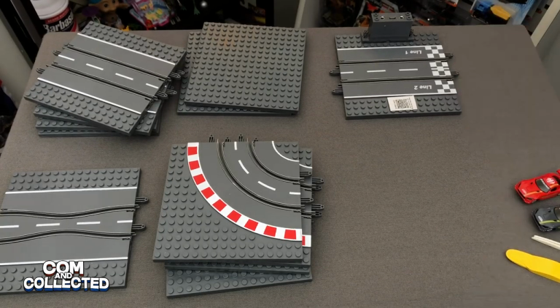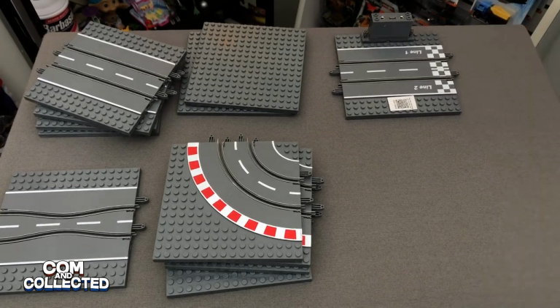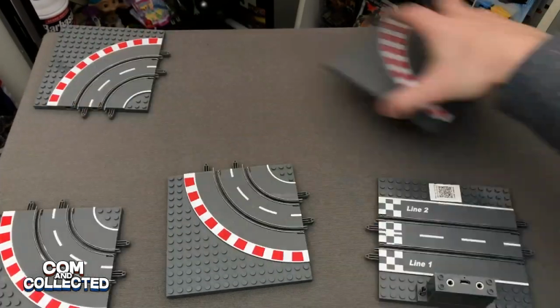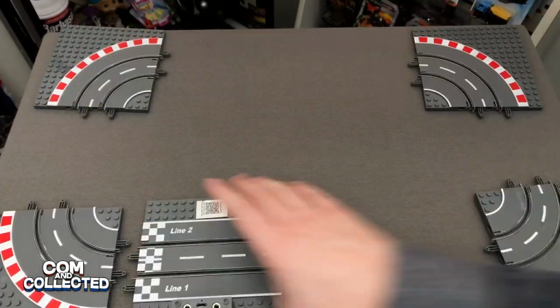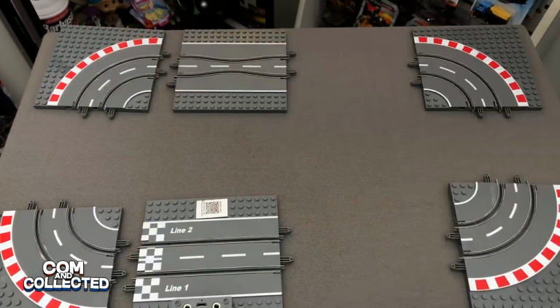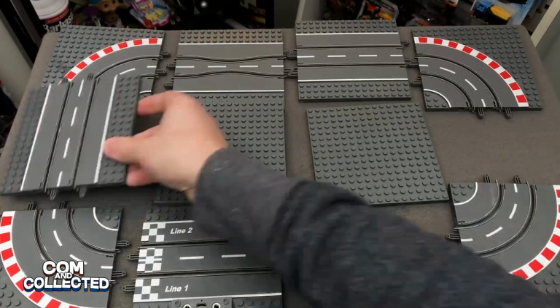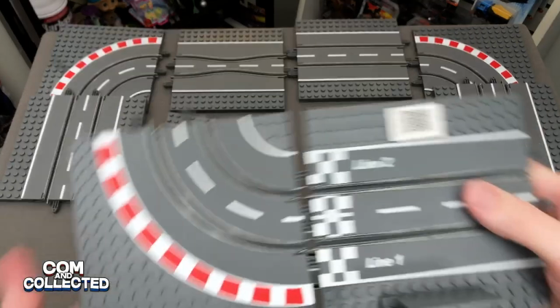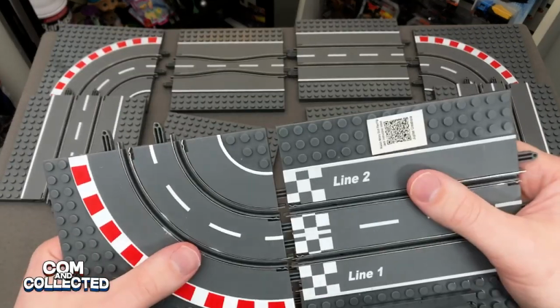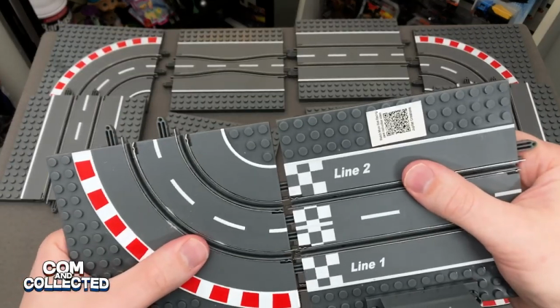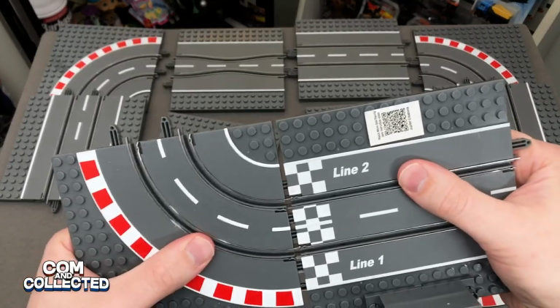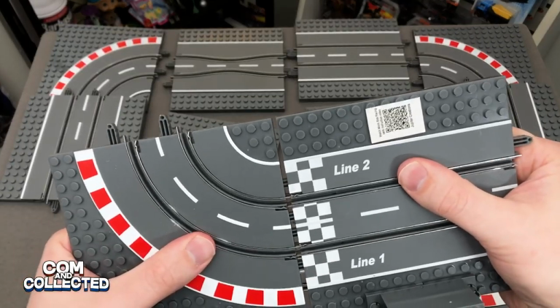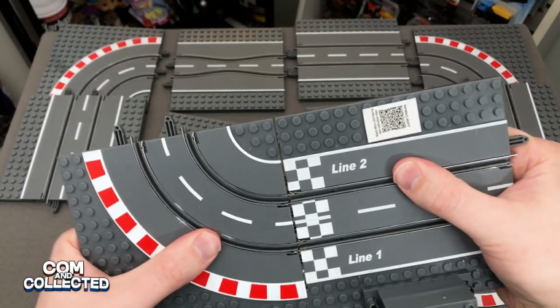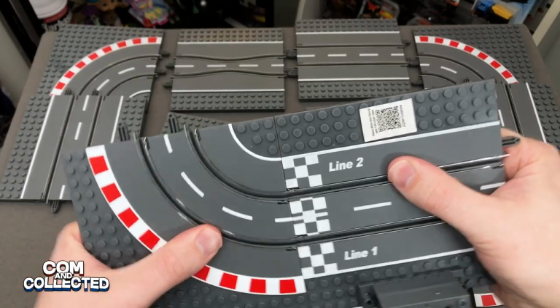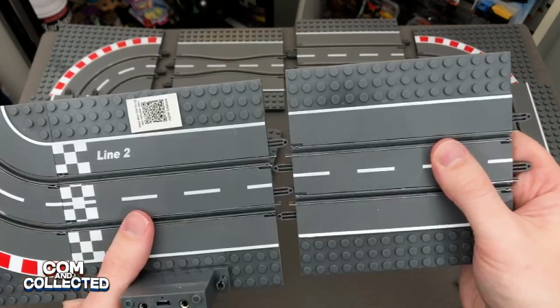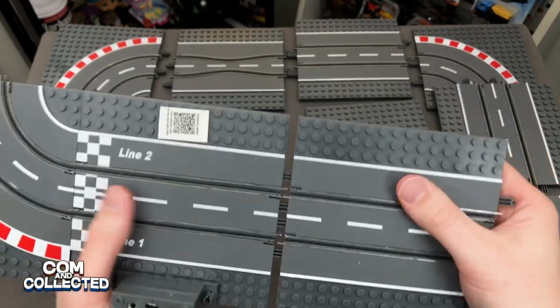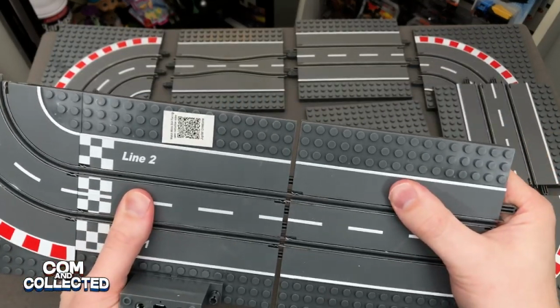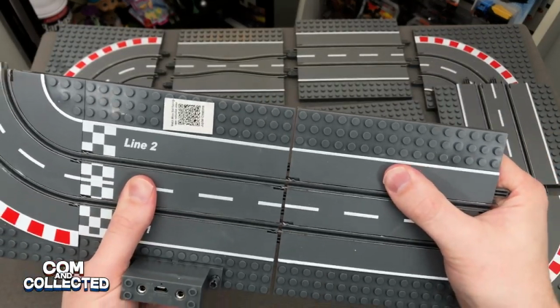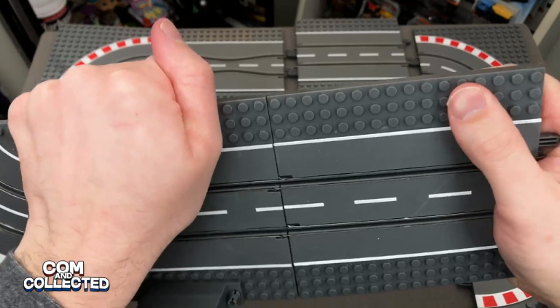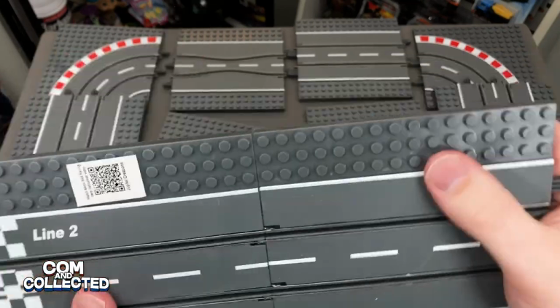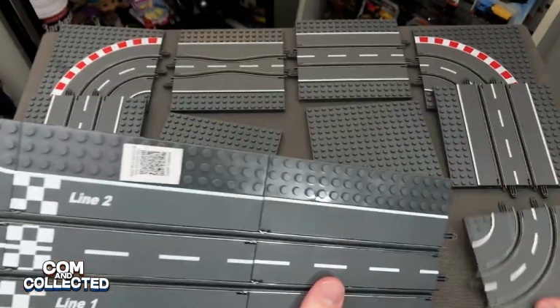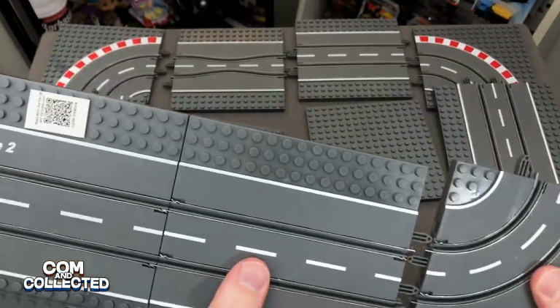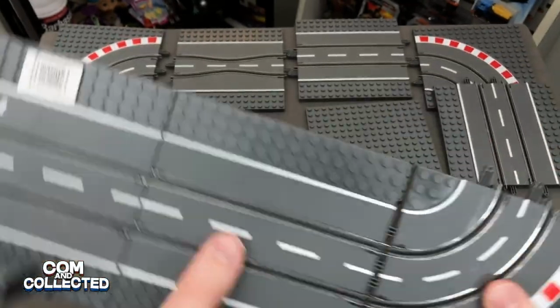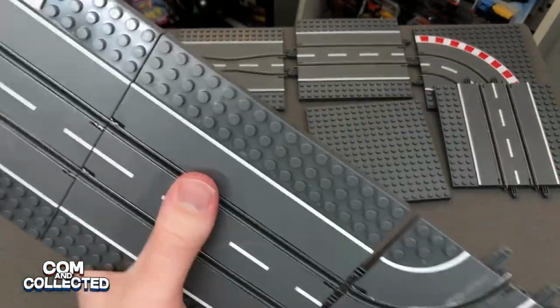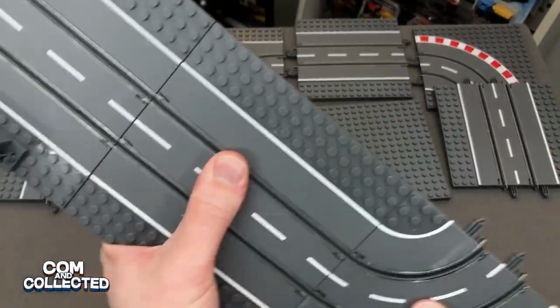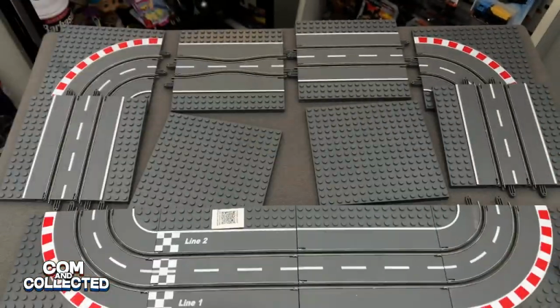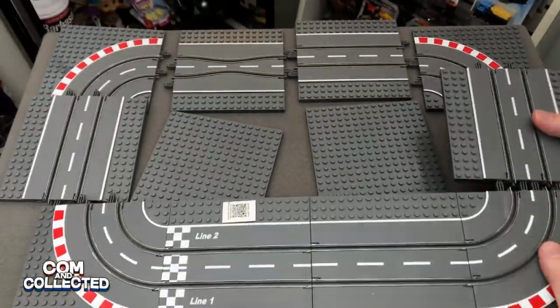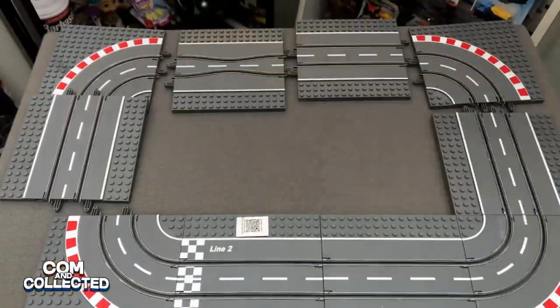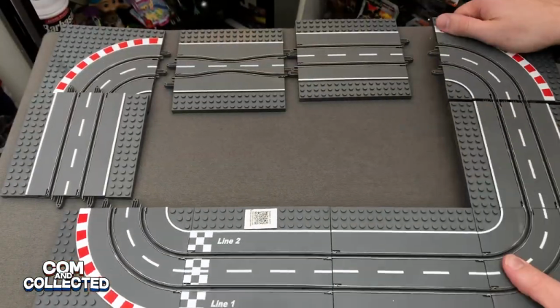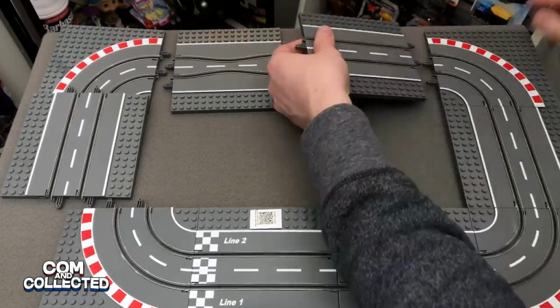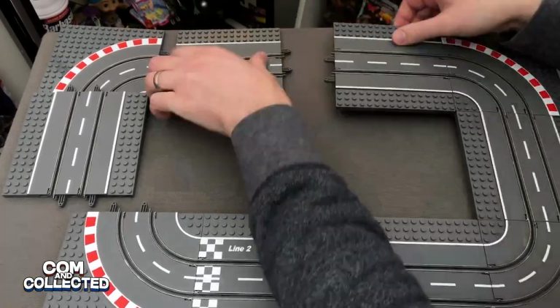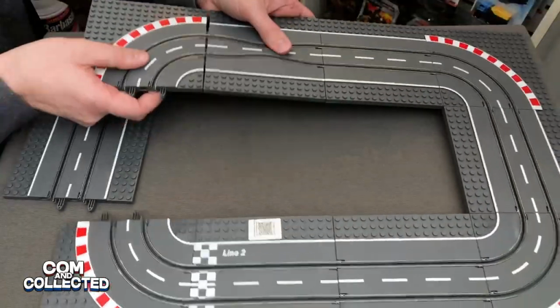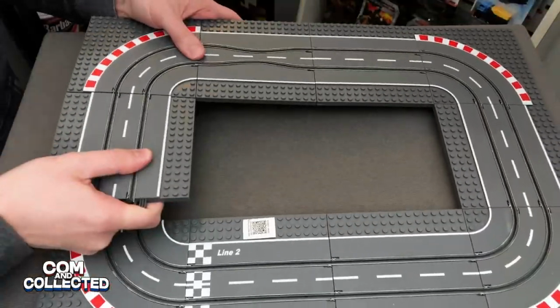Let's clear the table and assemble the track pieces. They clip together pretty easily and don't feel like they're going to break. I only have the basic set here, but you can imagine if you had extra pieces how you could assemble the curves and straight pieces in any direction and make the track as big as you like.